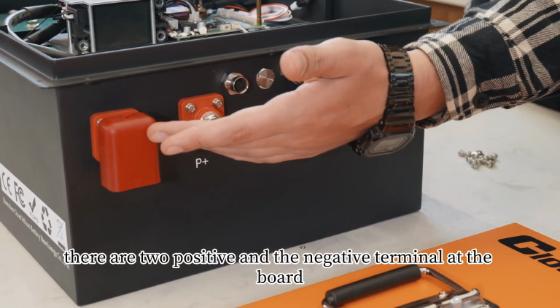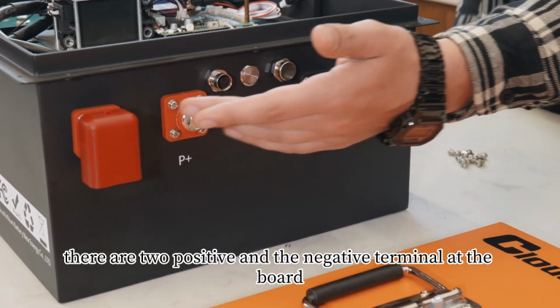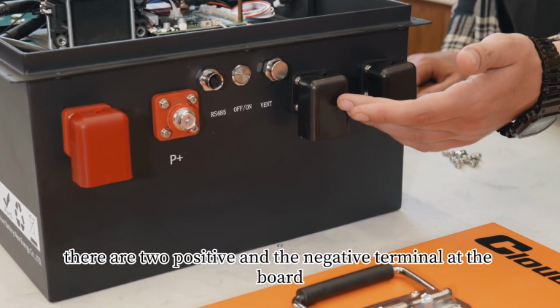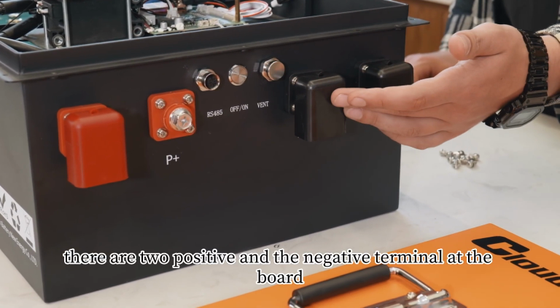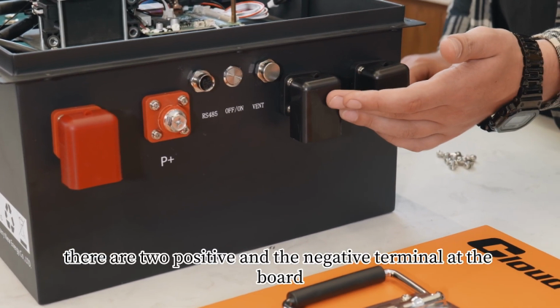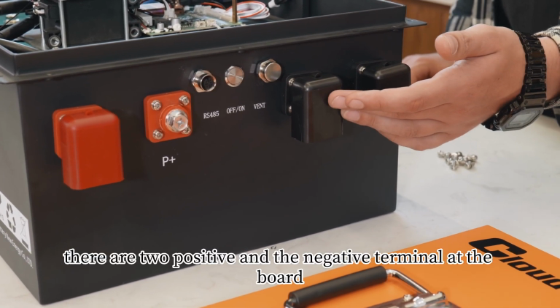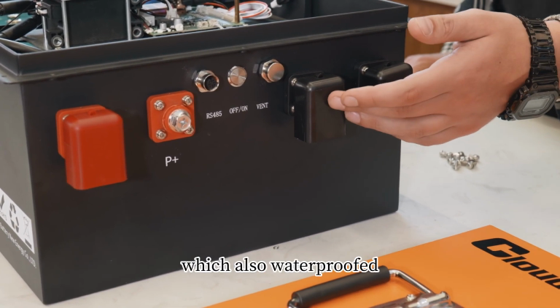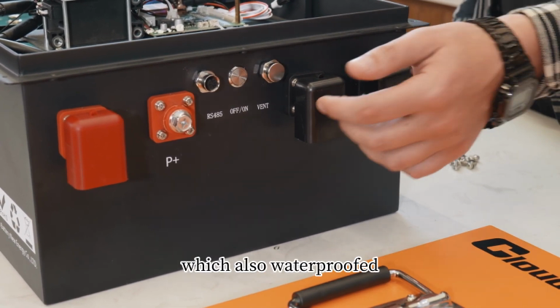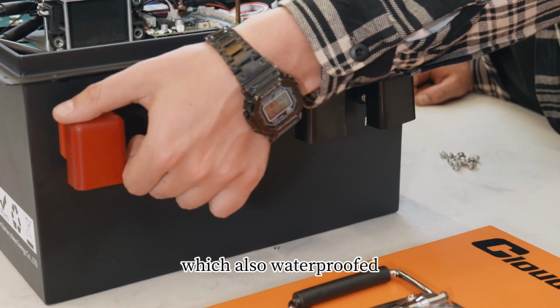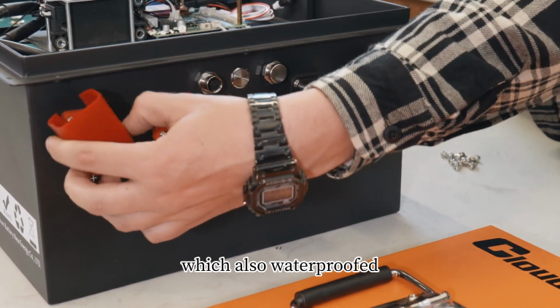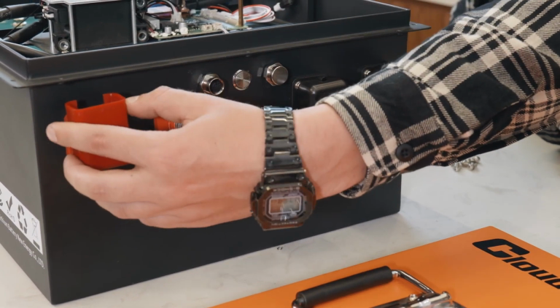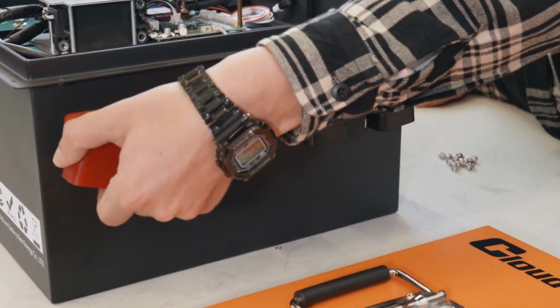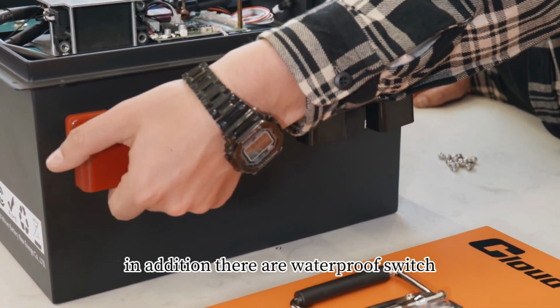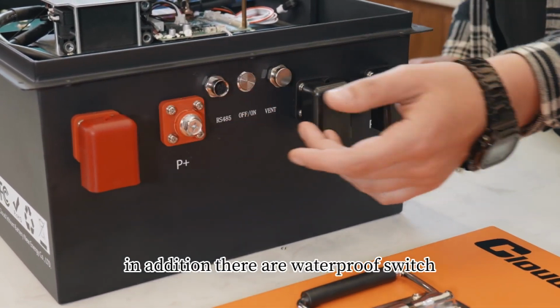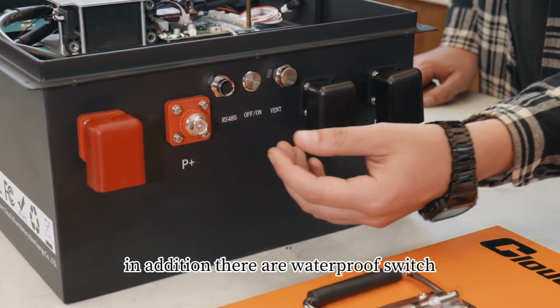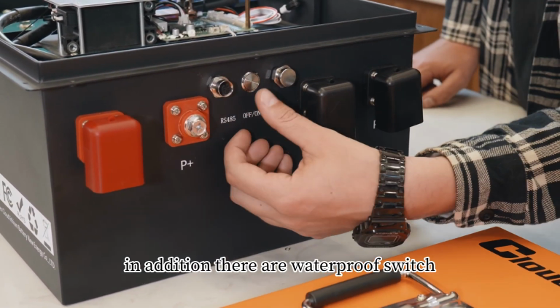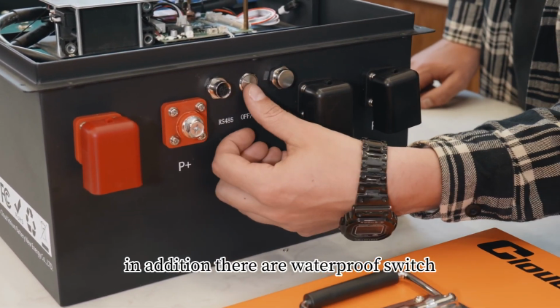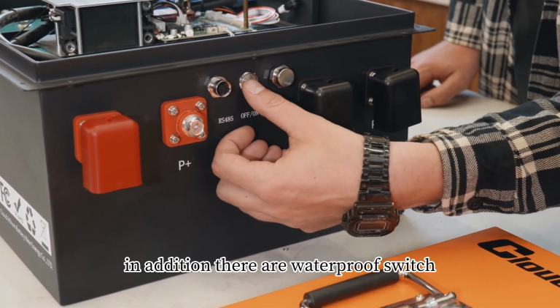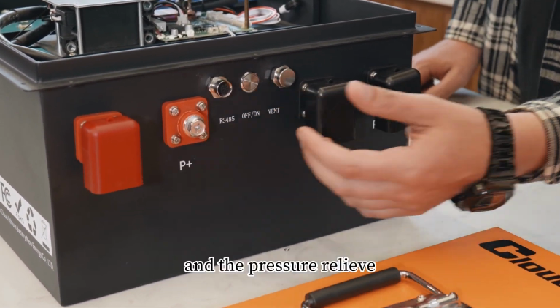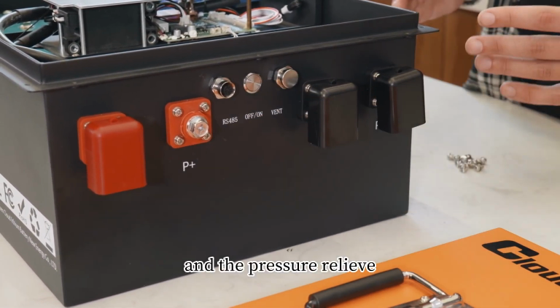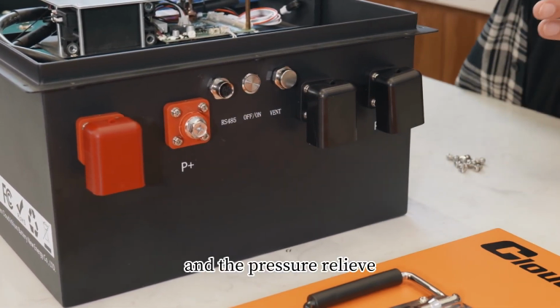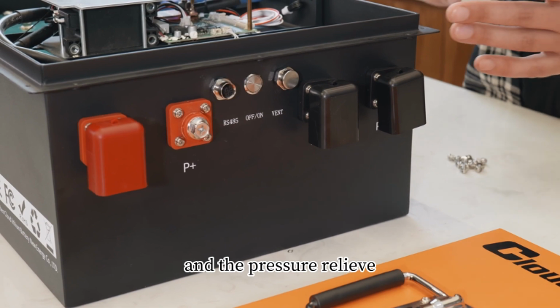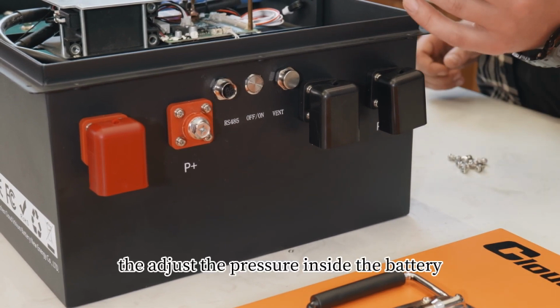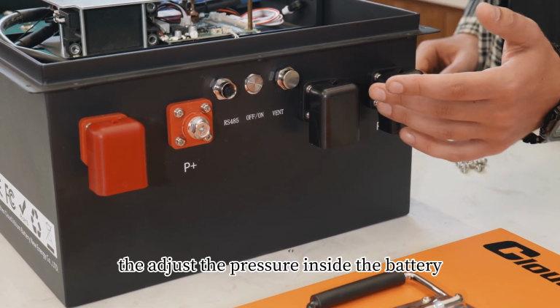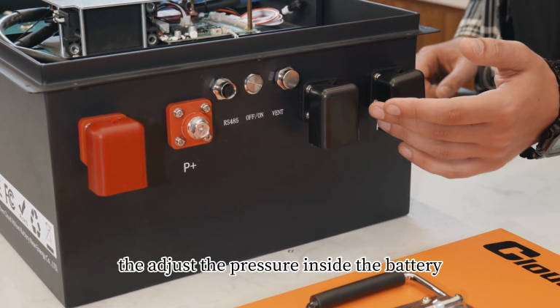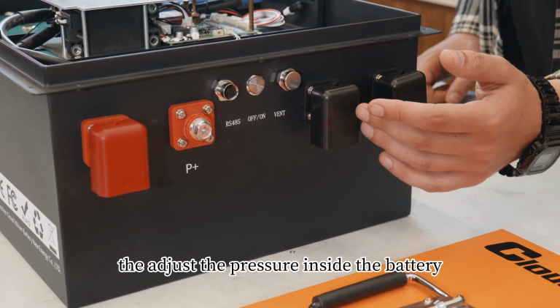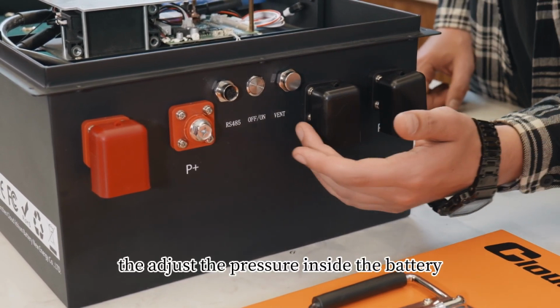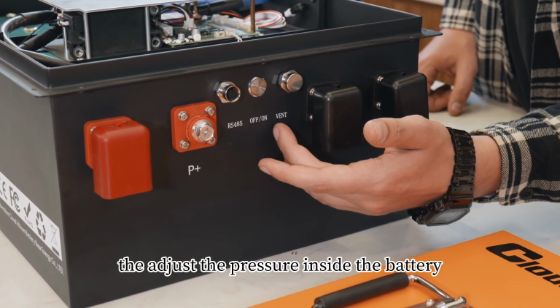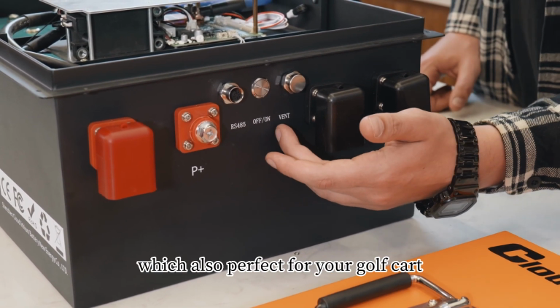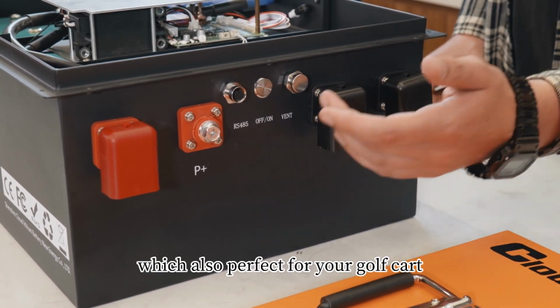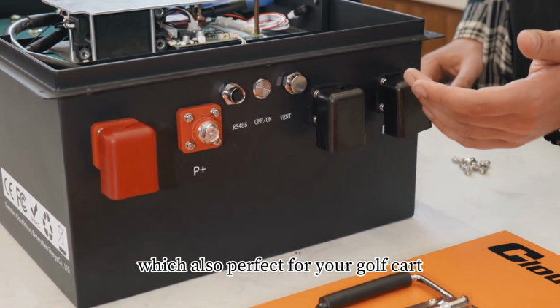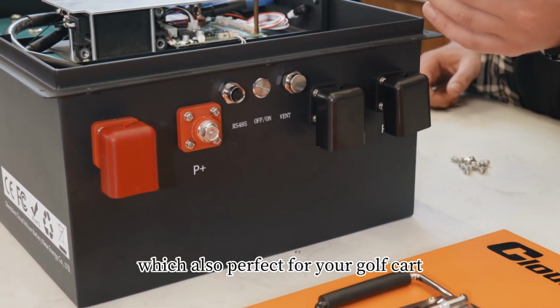There are two positive and negative terminals on the board, which are also waterproof. In addition, there is a waterproof switch and a pressure relief valve to adjust the pressure inside the battery, which also makes it perfect for your golf carts.